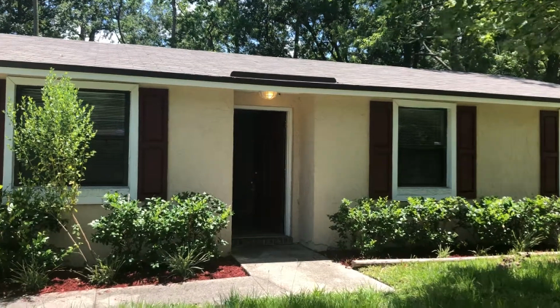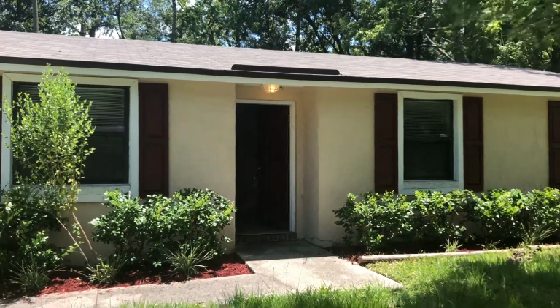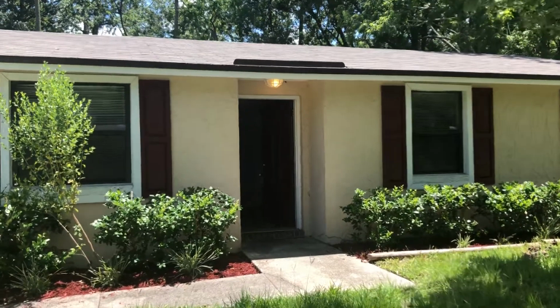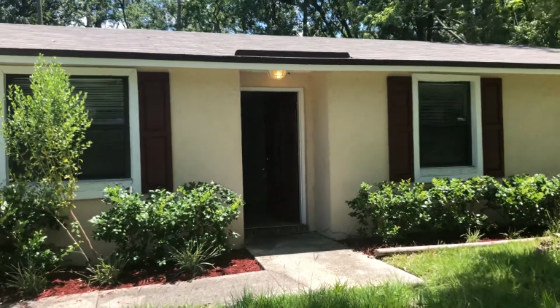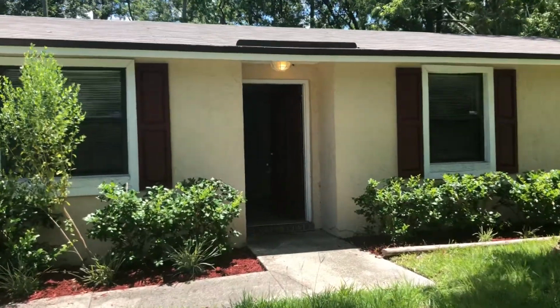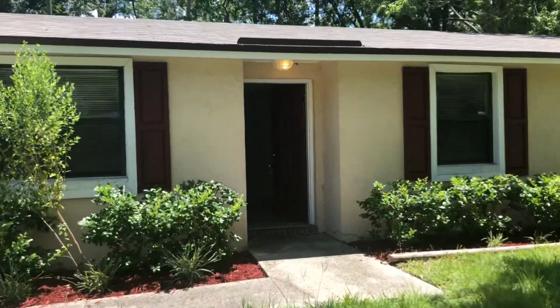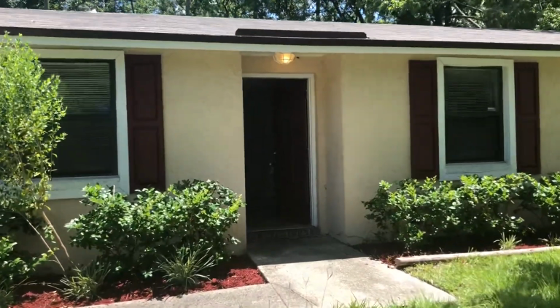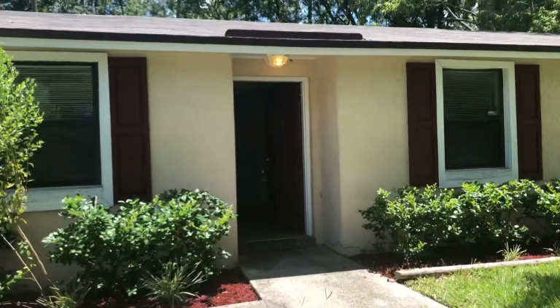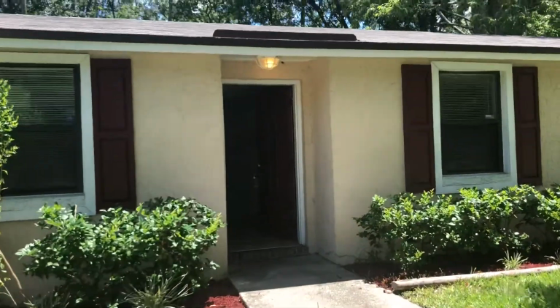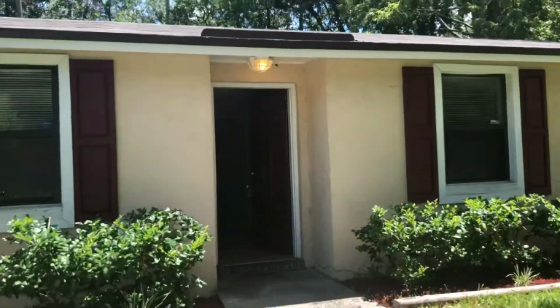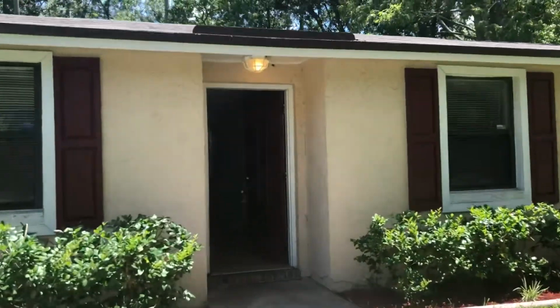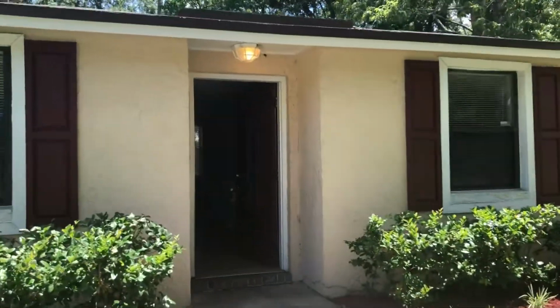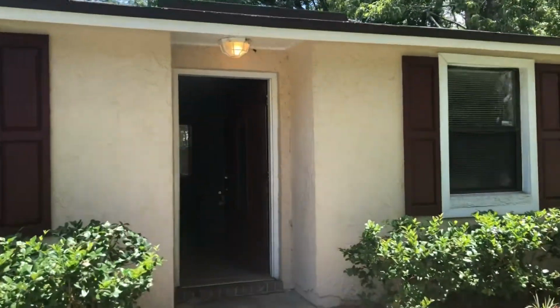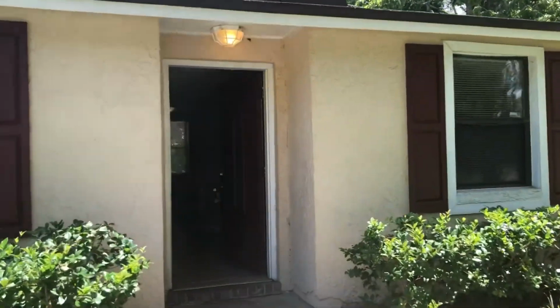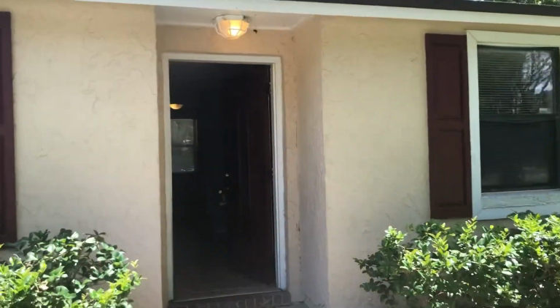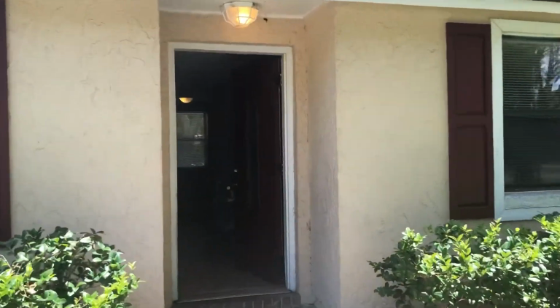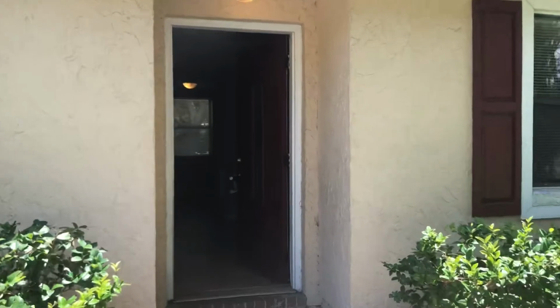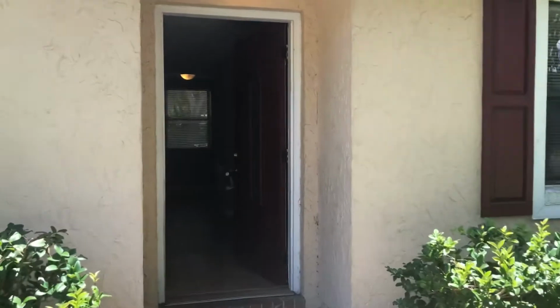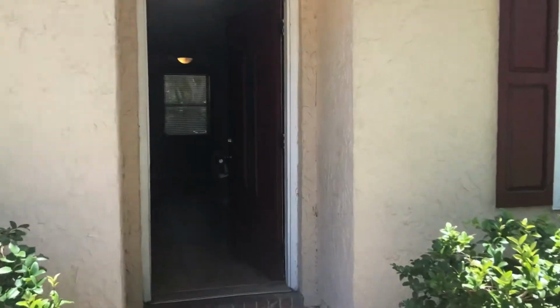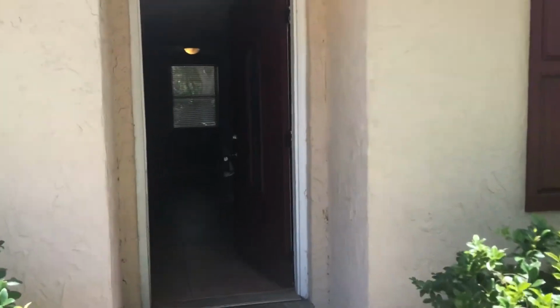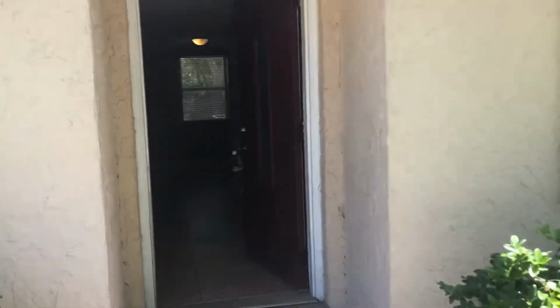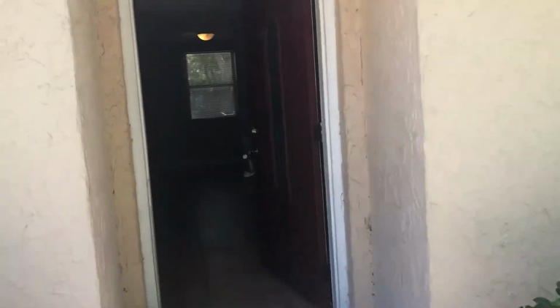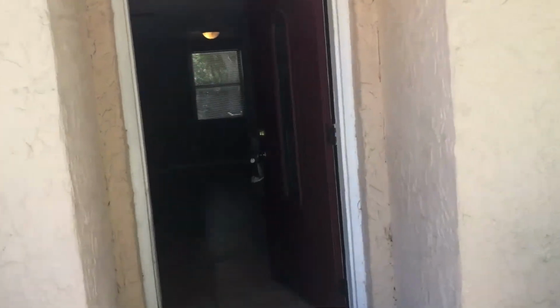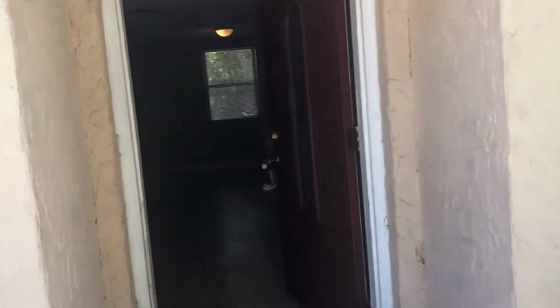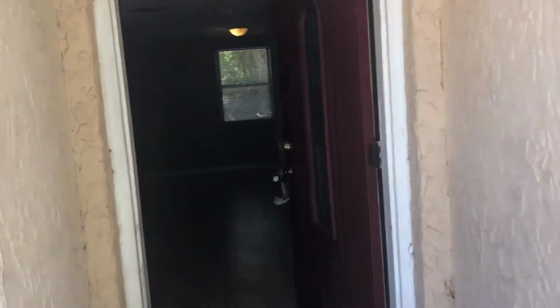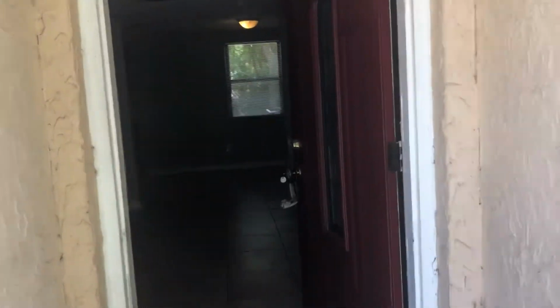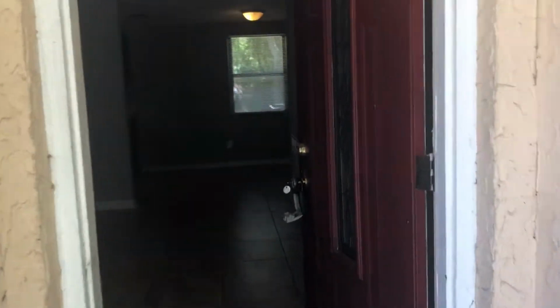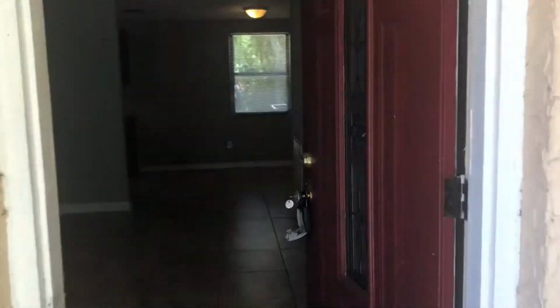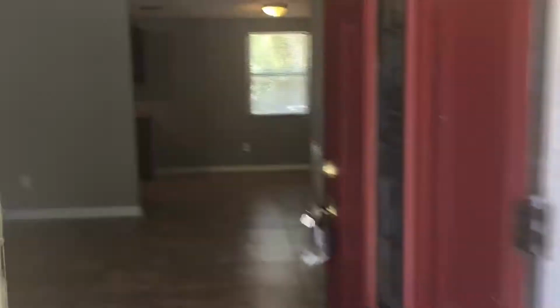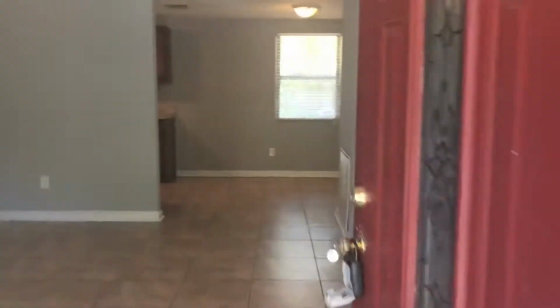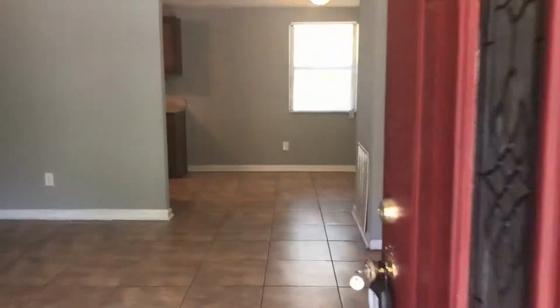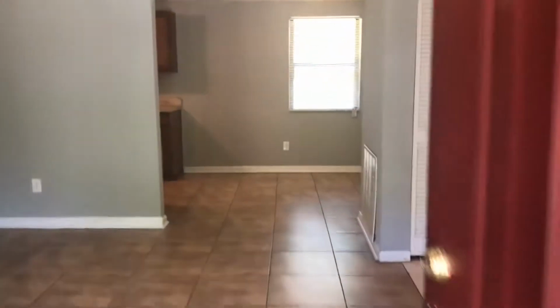Hi, this is Candace with JWB. We're here at 7312 Charbenth Drive South to do a final walk on a four-bedroom, two-bathroom property turn here in Jacksonville, Florida.